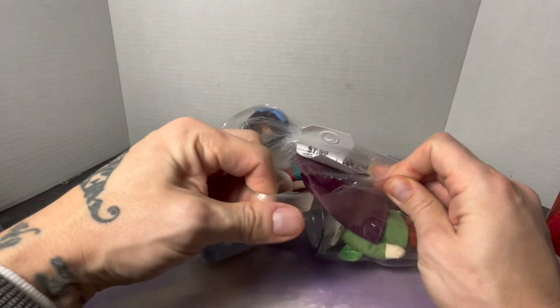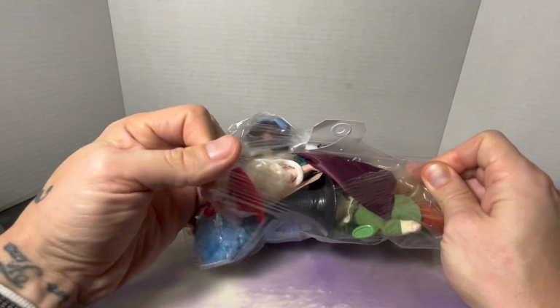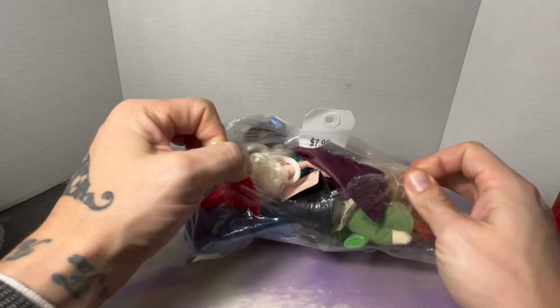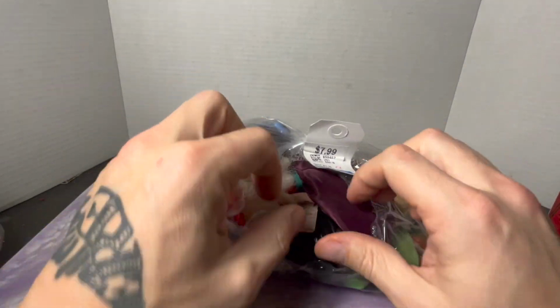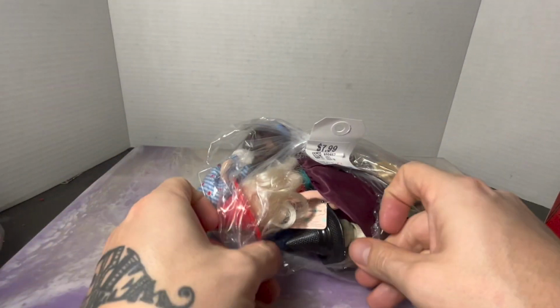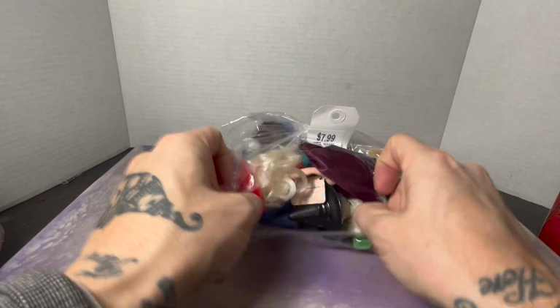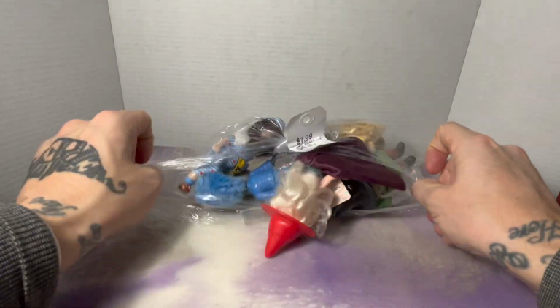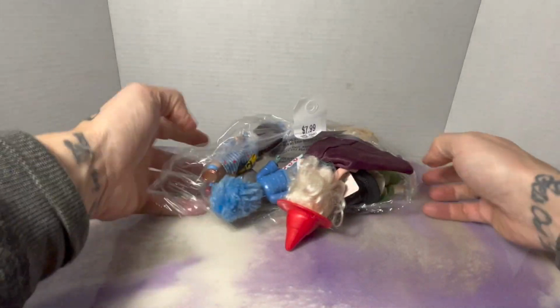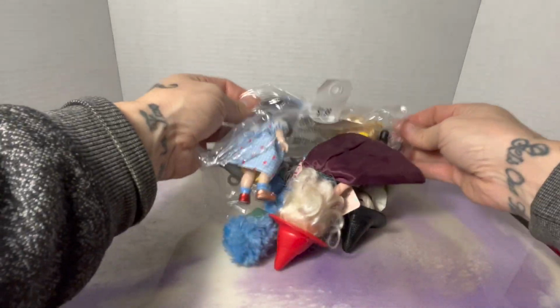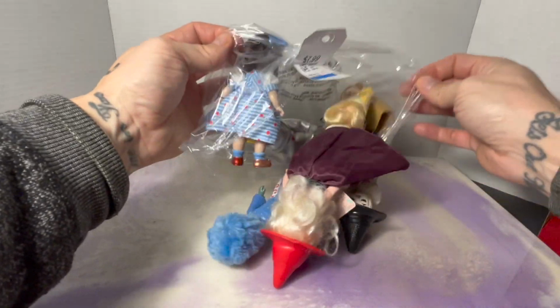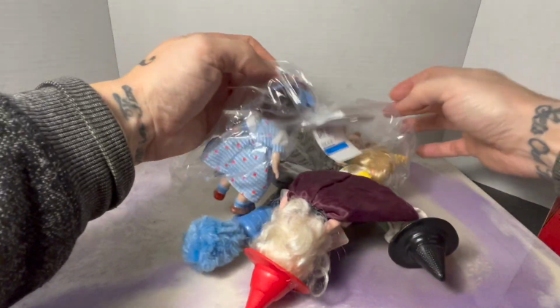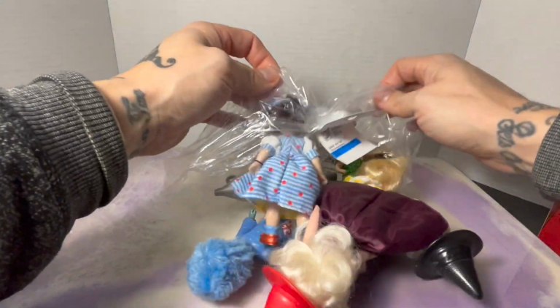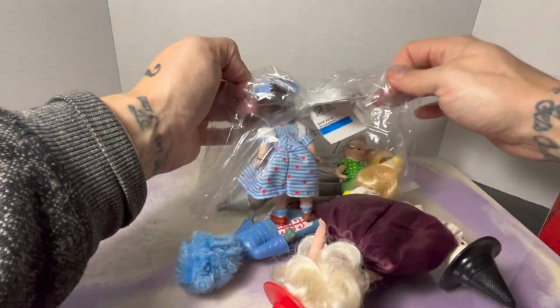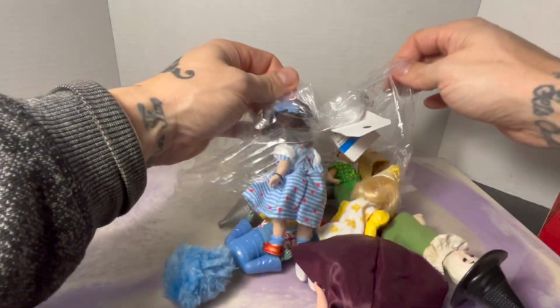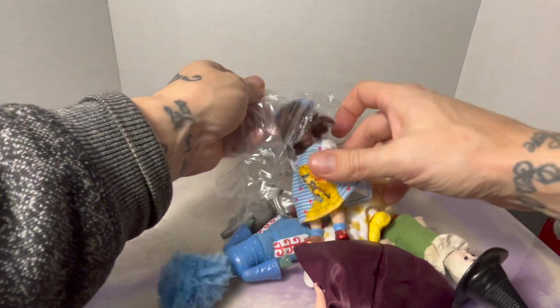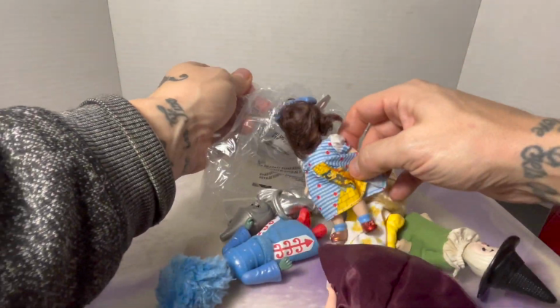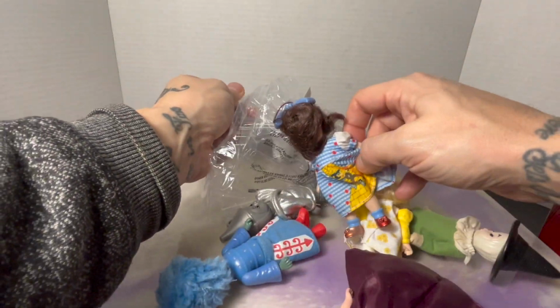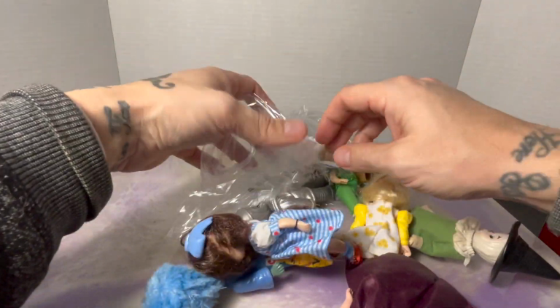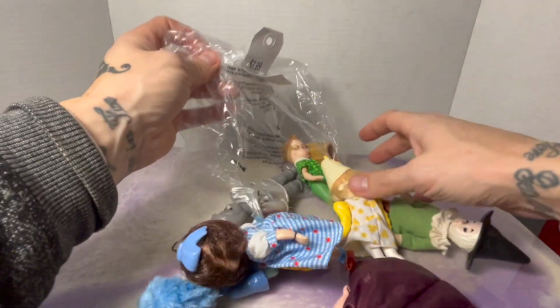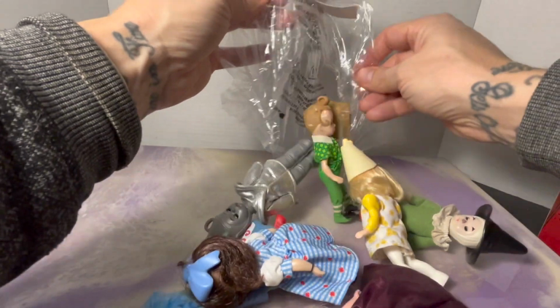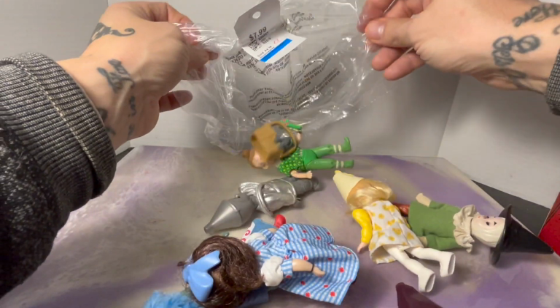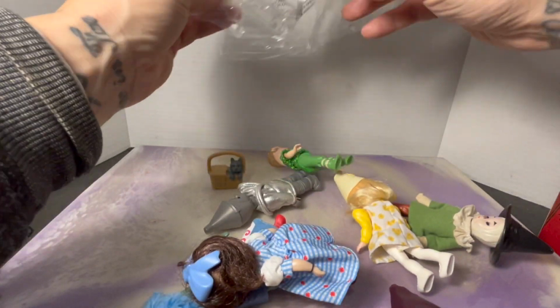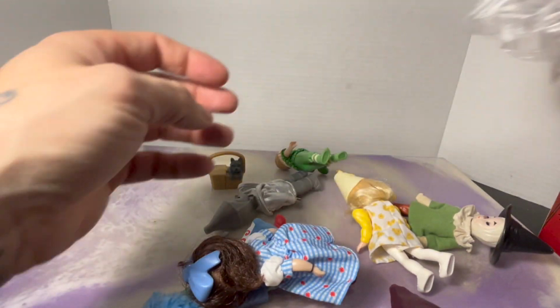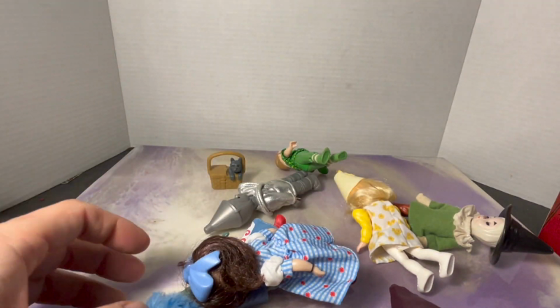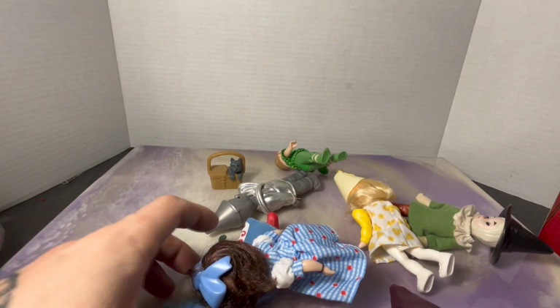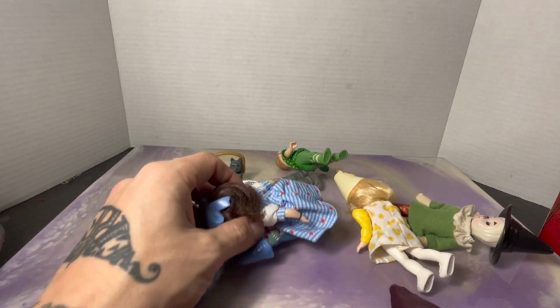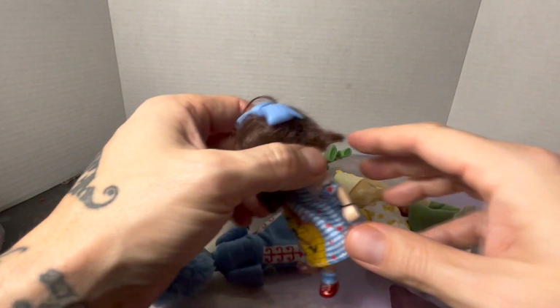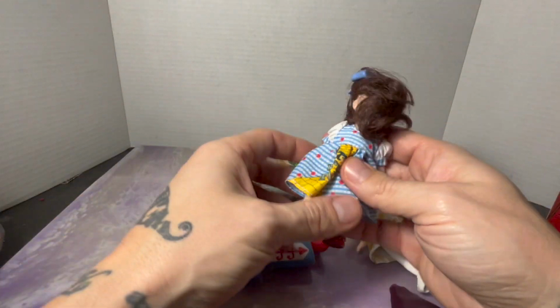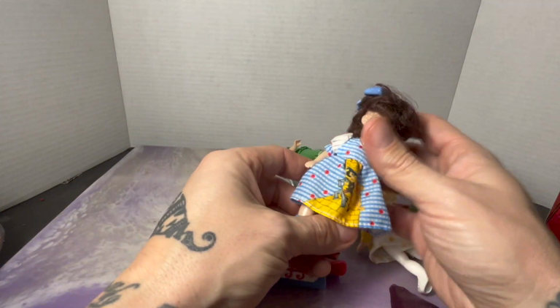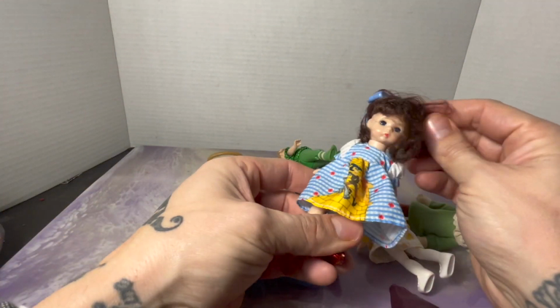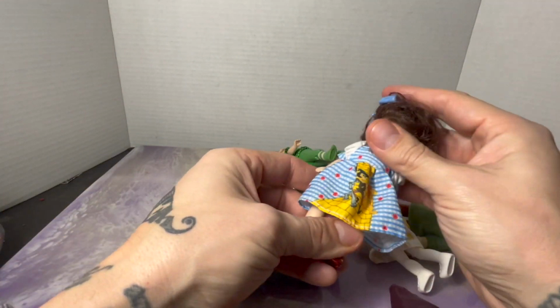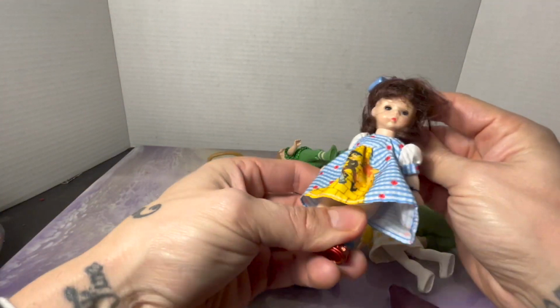So here's that thrift bag again — $7.99, and I probably got 20% off because I always donate. I've been looking at the prices on these online and they are all over the place, so let me see how many we have and which ones they are.